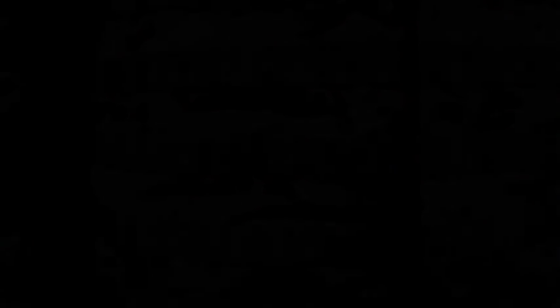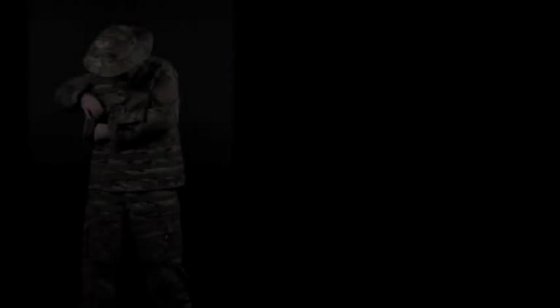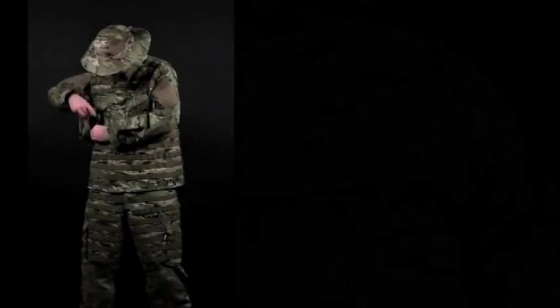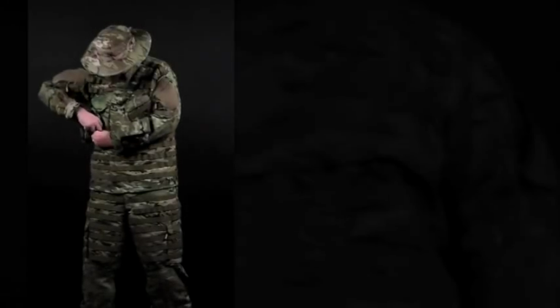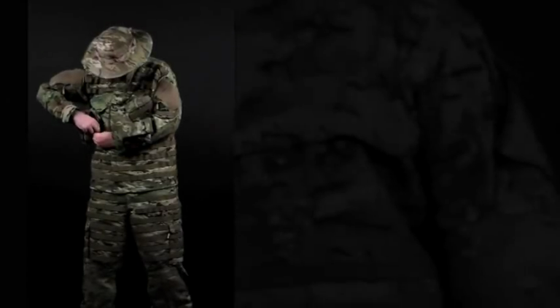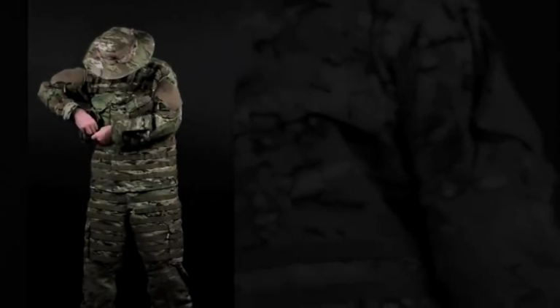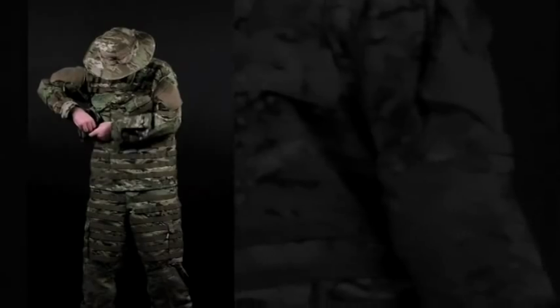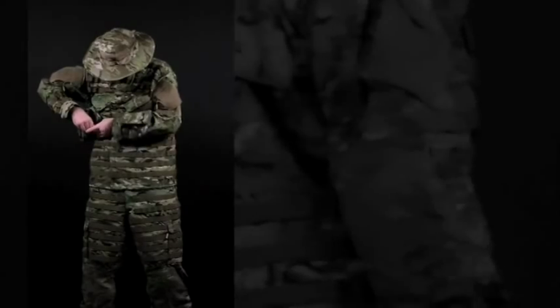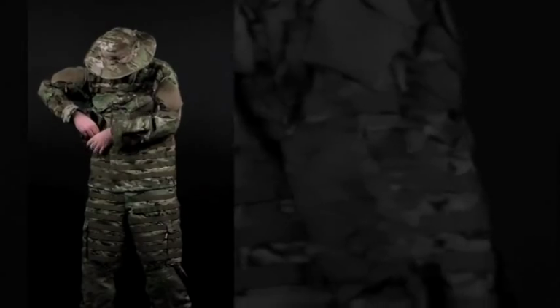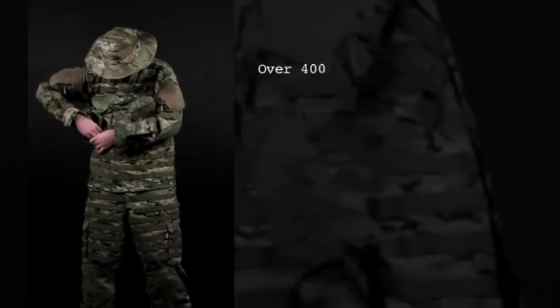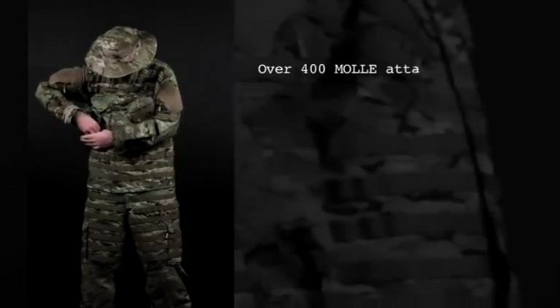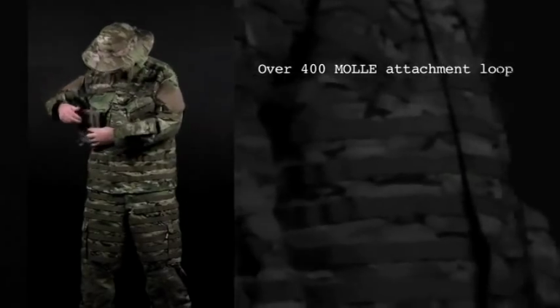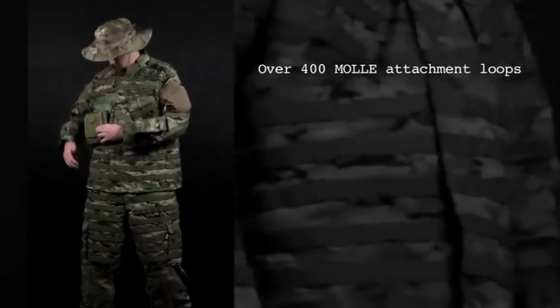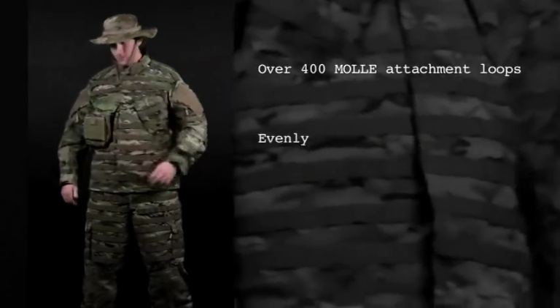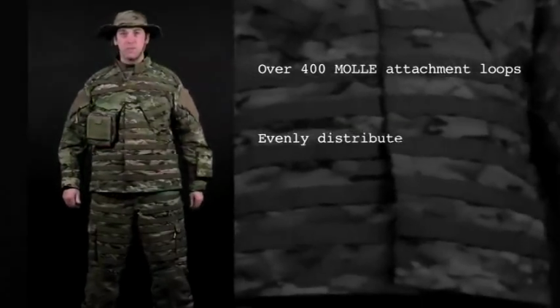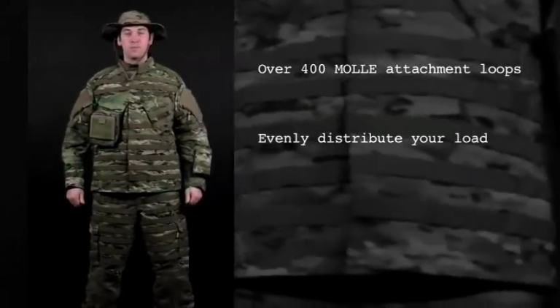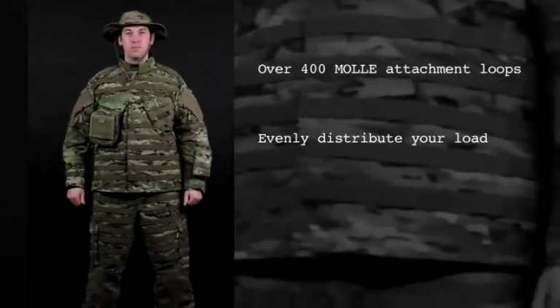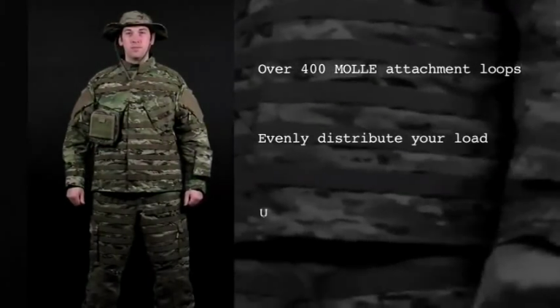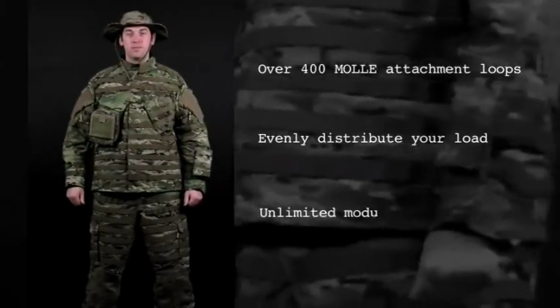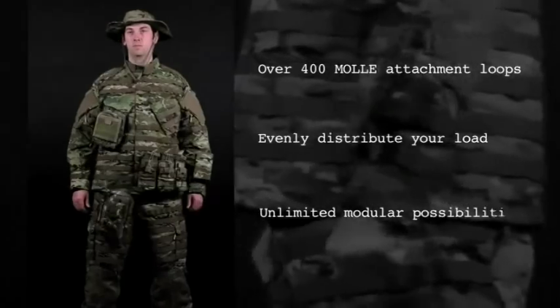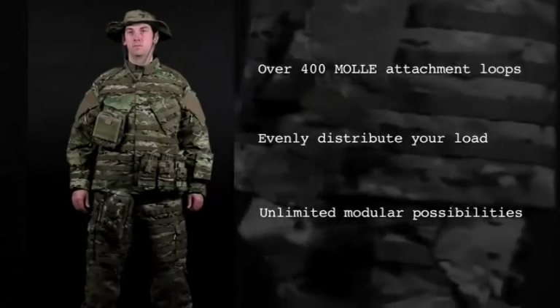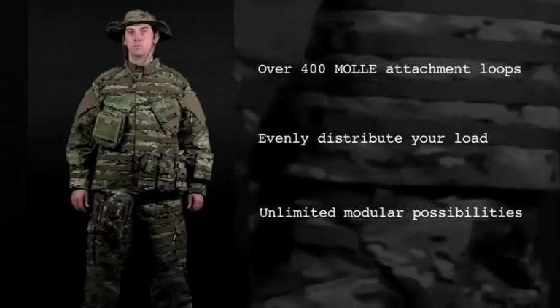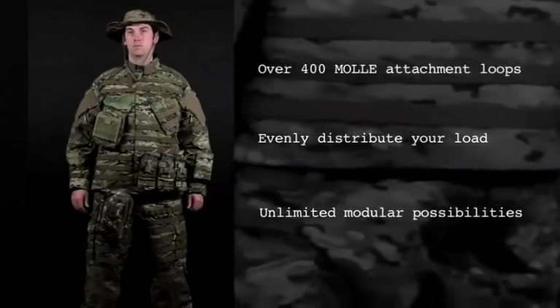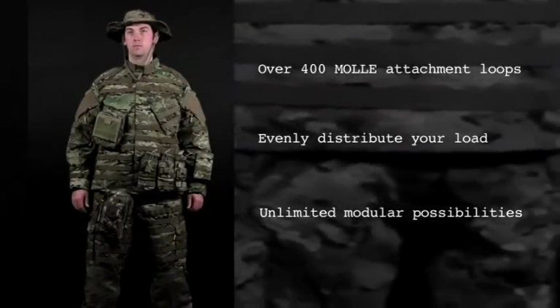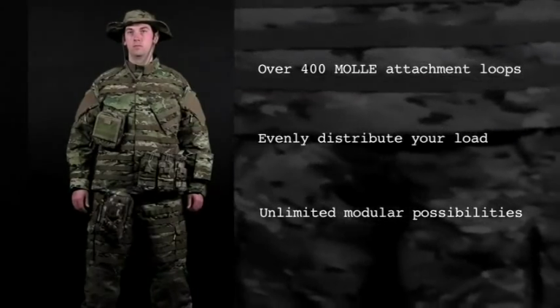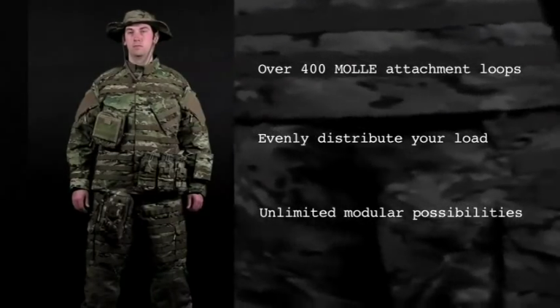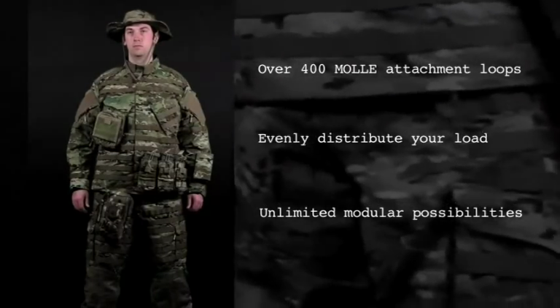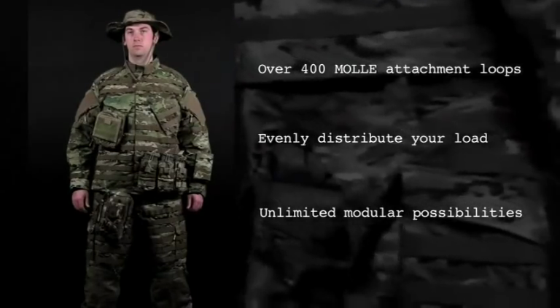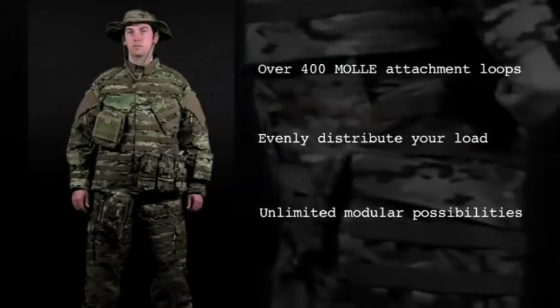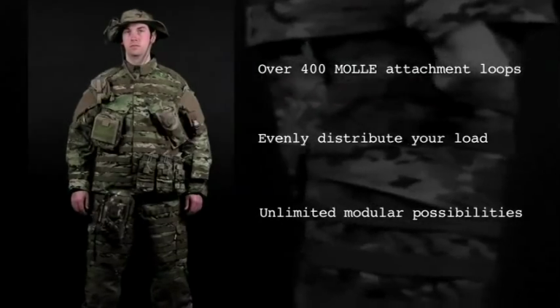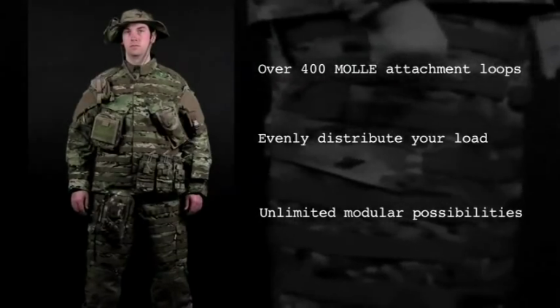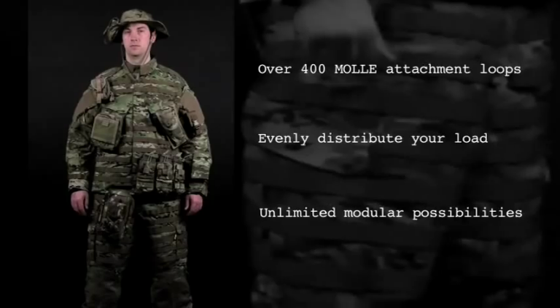MOLLE Webbing covers 70% of the uniform, allowing you to customize your uniform to your specific mission. Quickly add pouches, armor, or accessories where you need them. Bulky harness systems and backpacks are now a thing of the past.